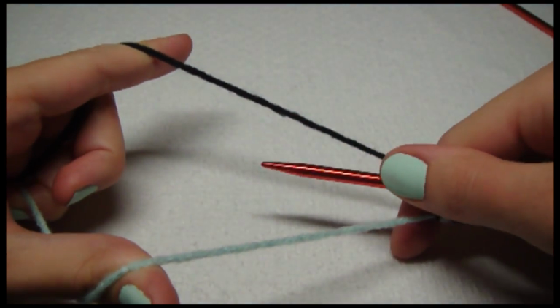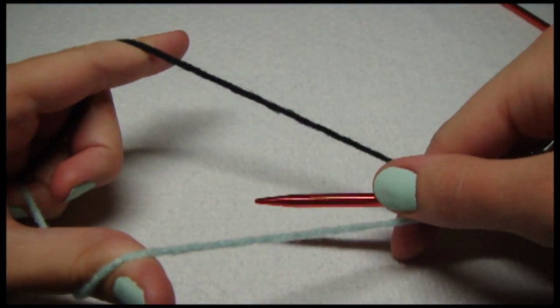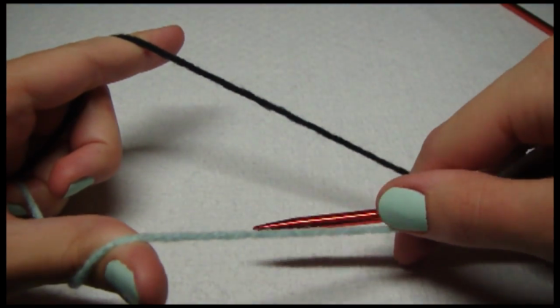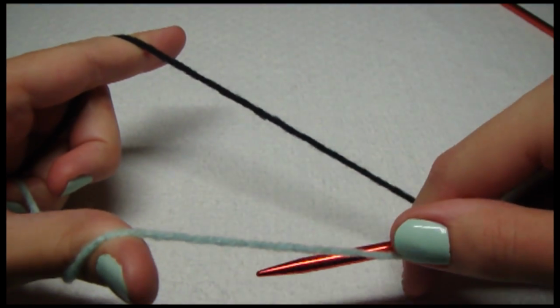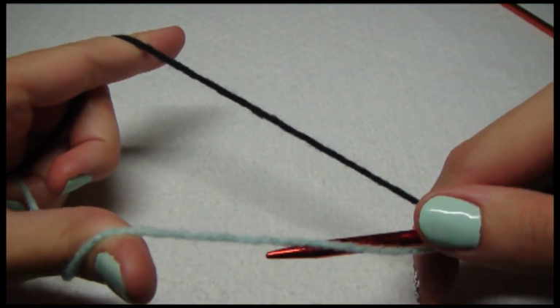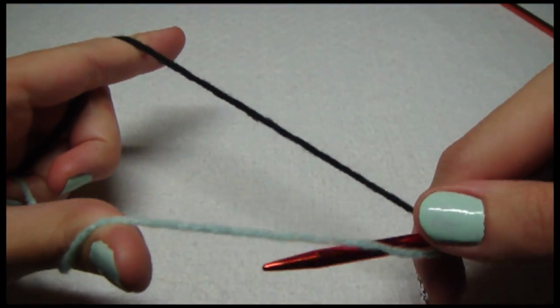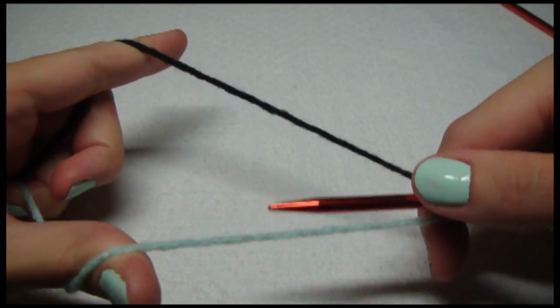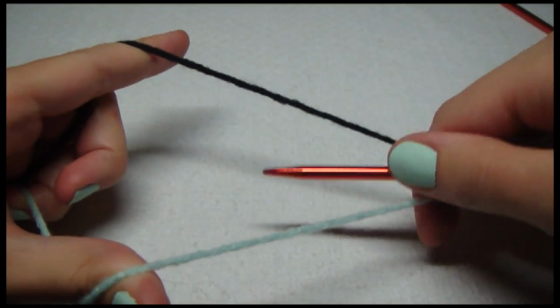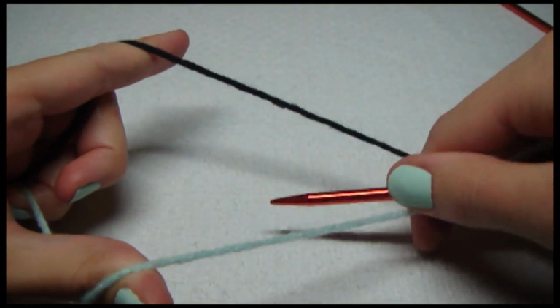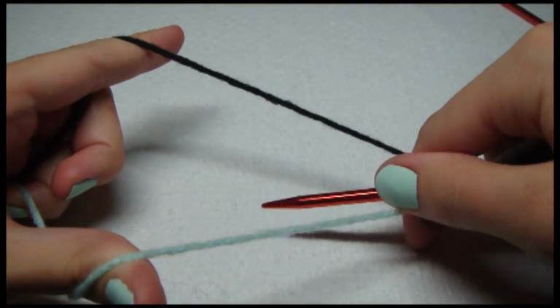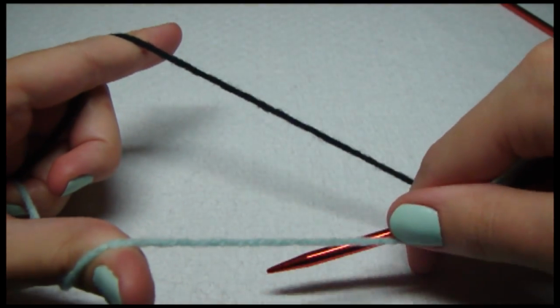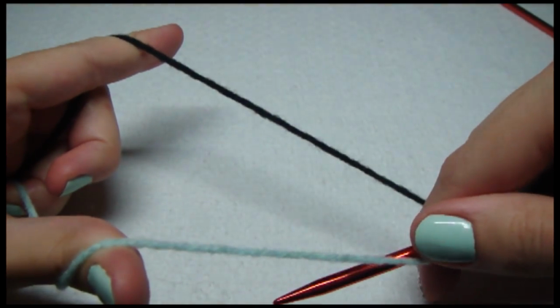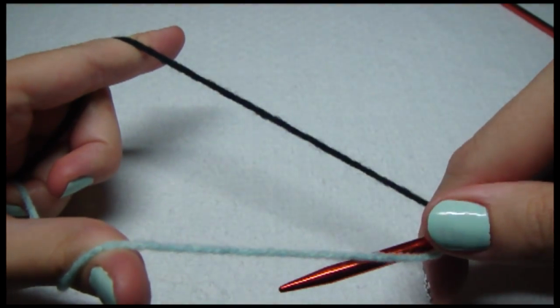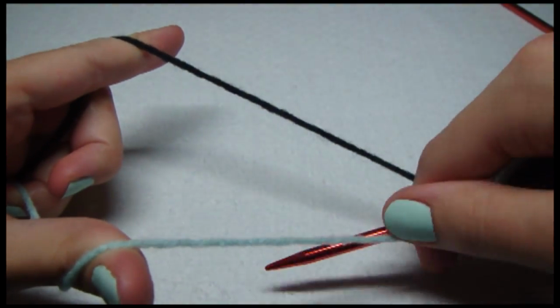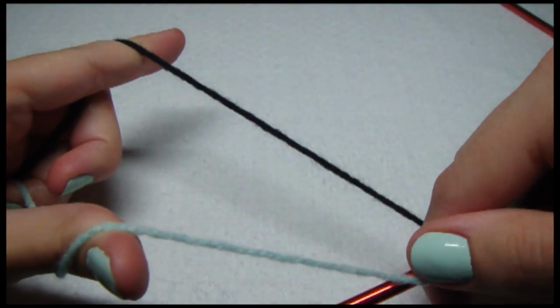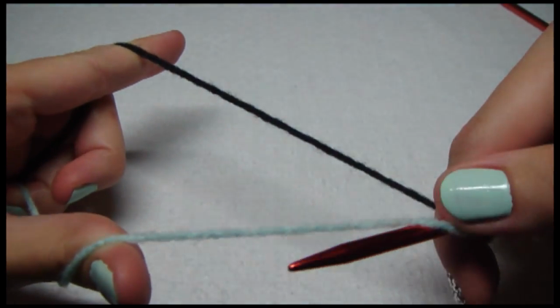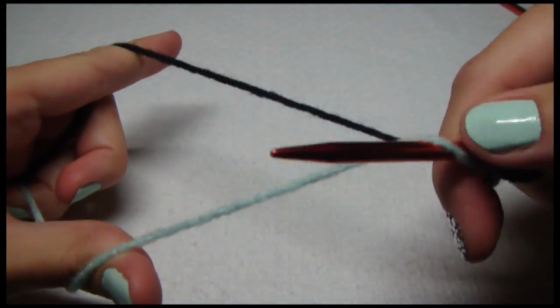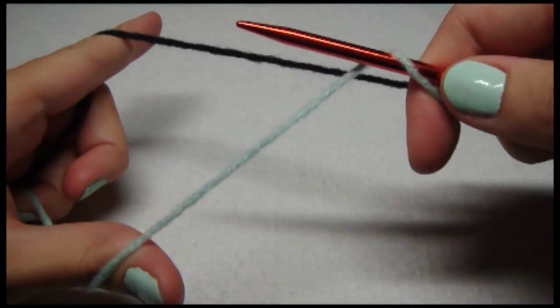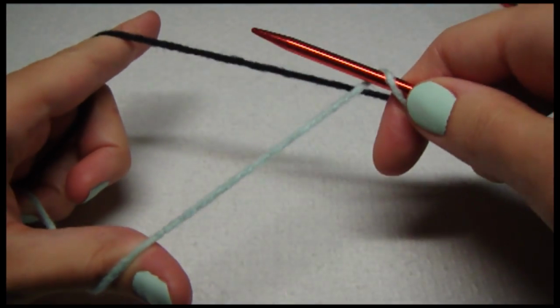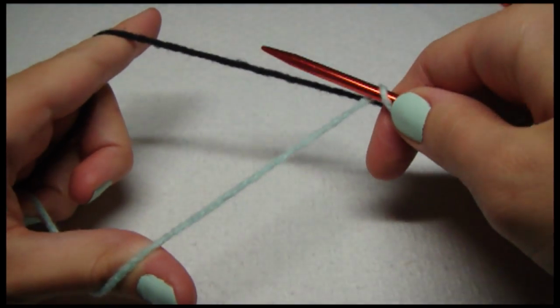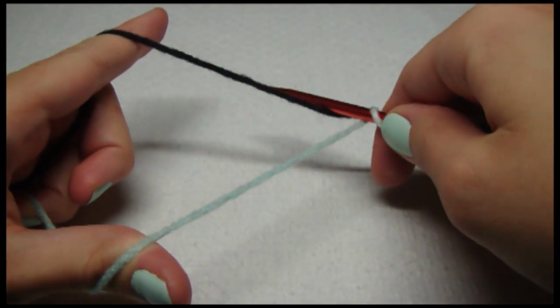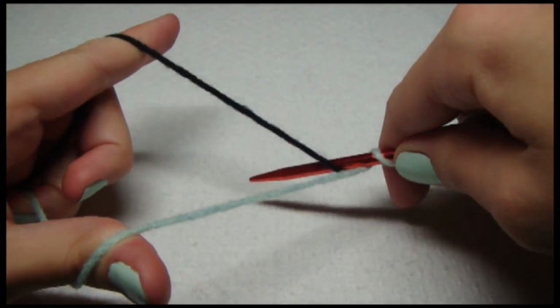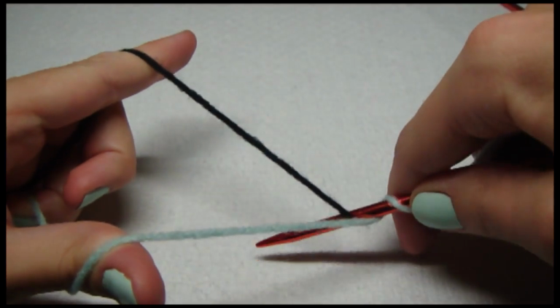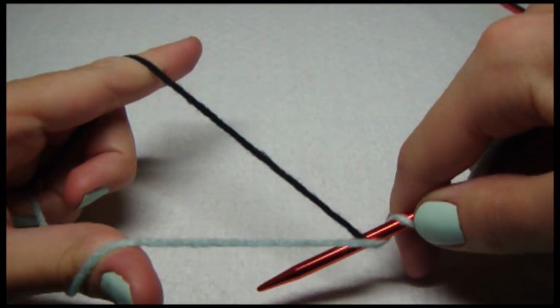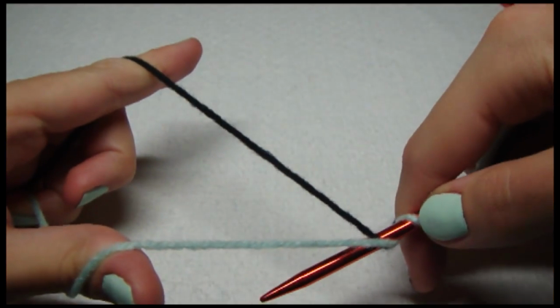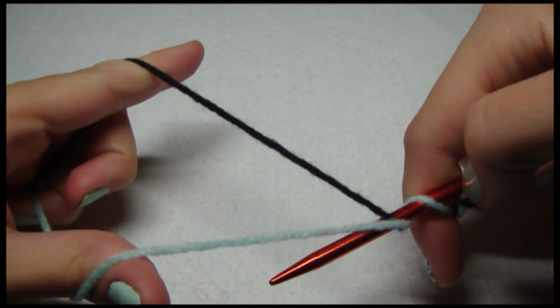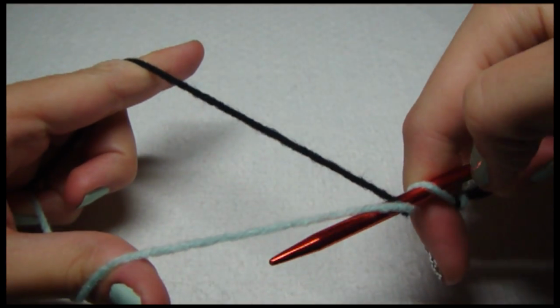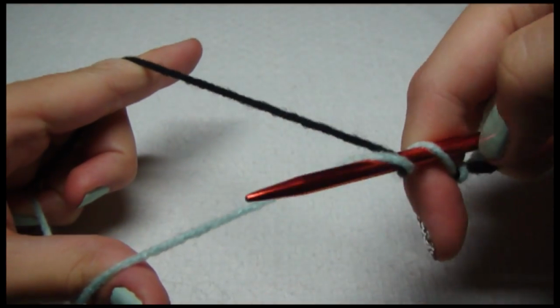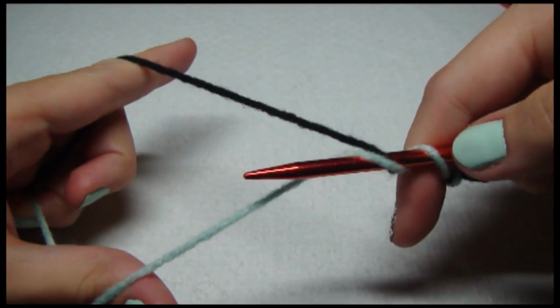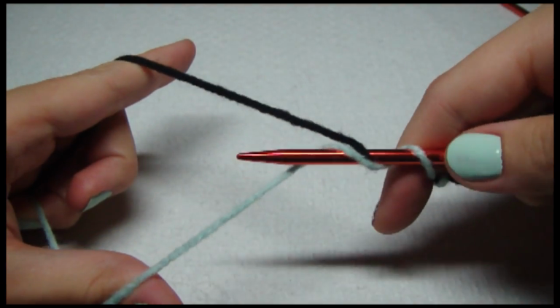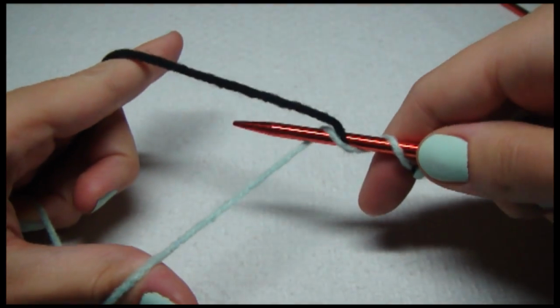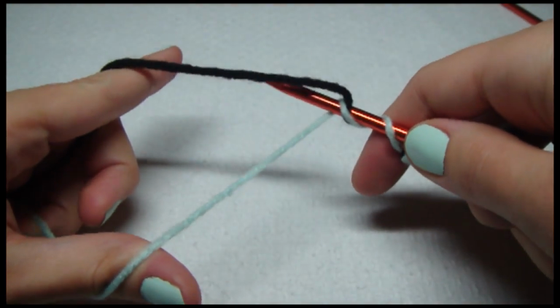I put my yarn in the middle. I'm going to pick up the working yarn from the middle, underneath, and up. Over, under both of them, and go through.